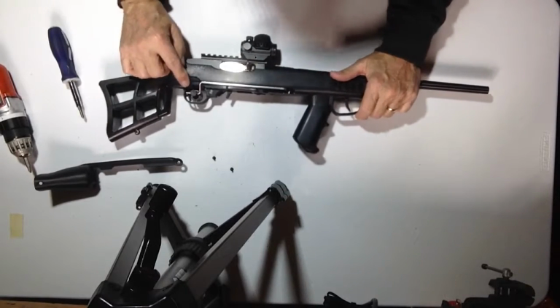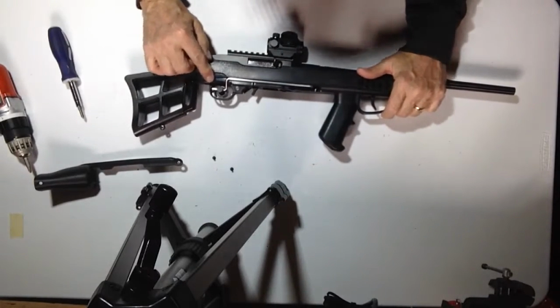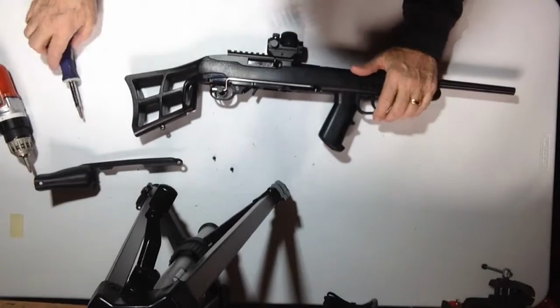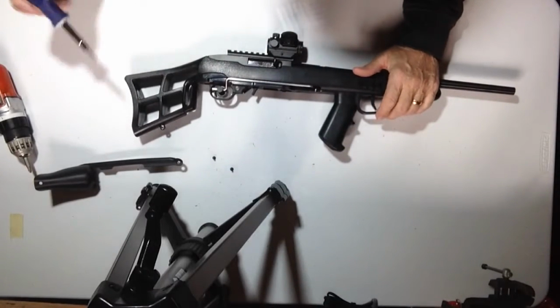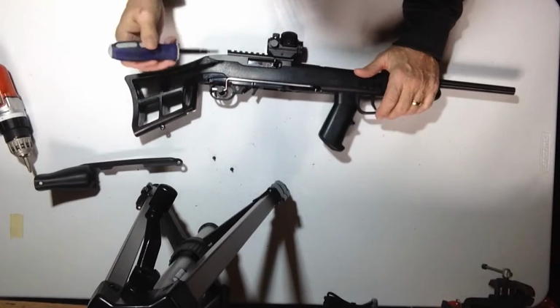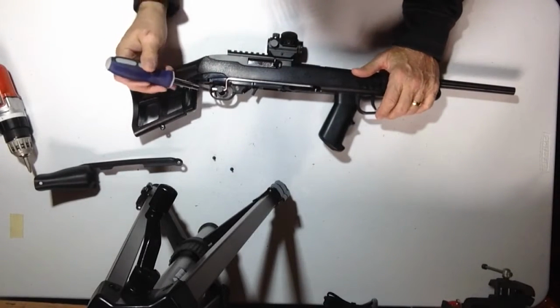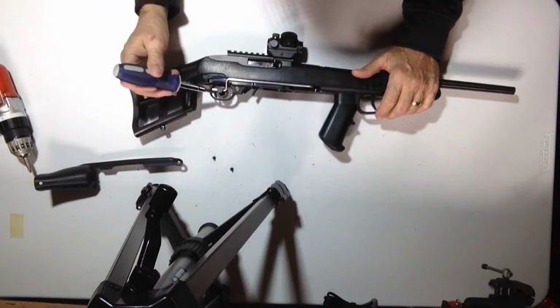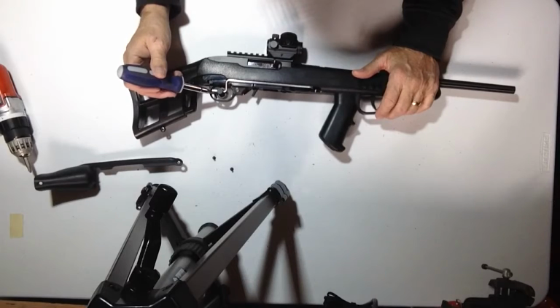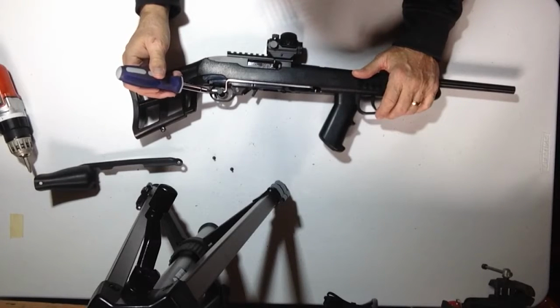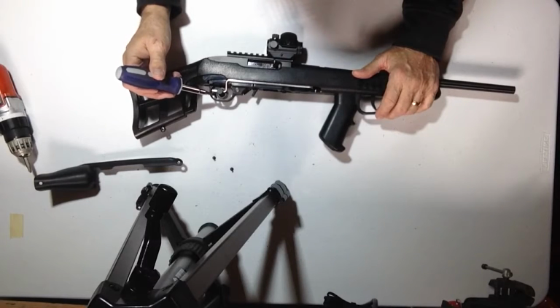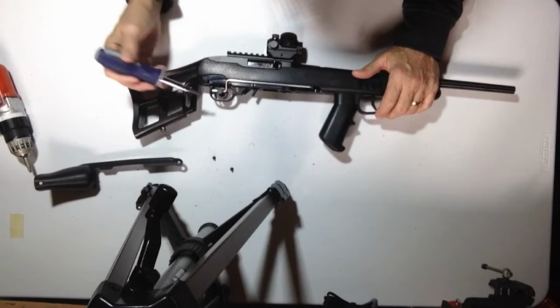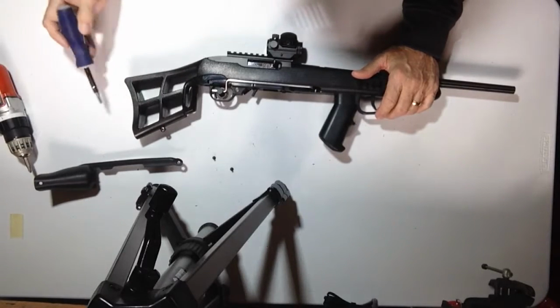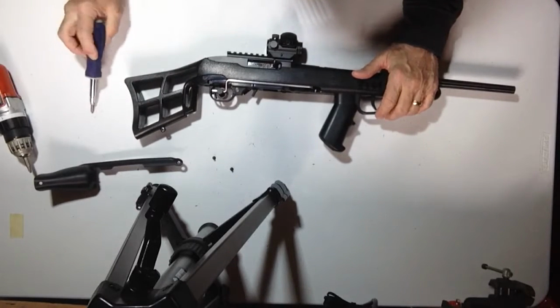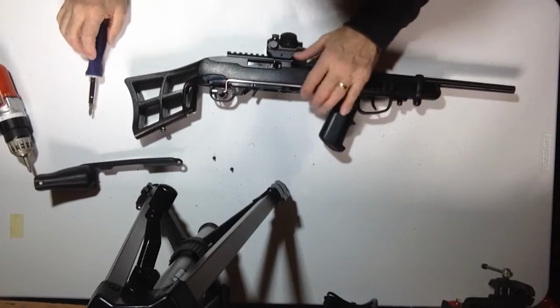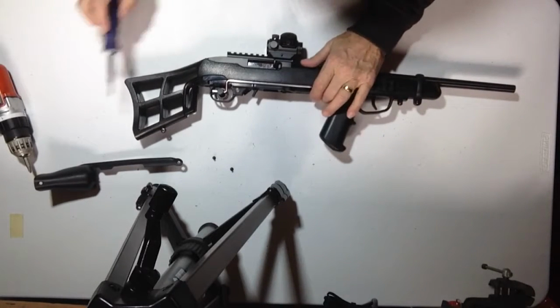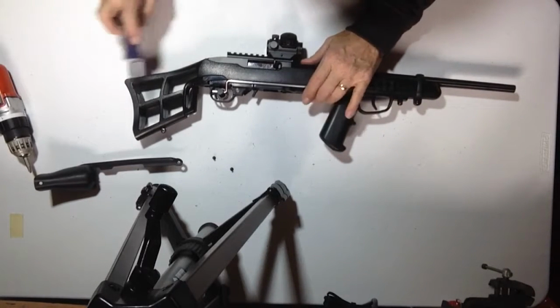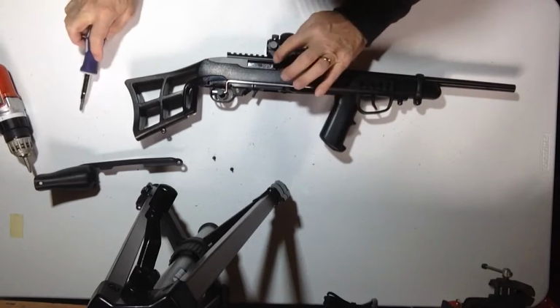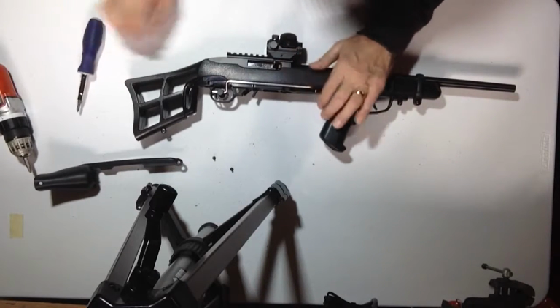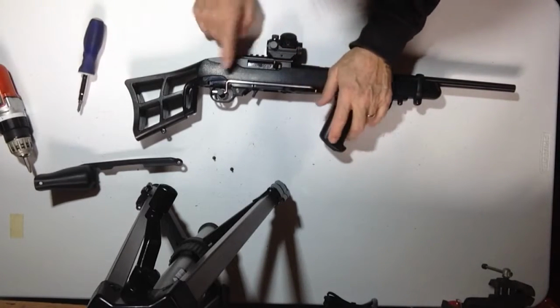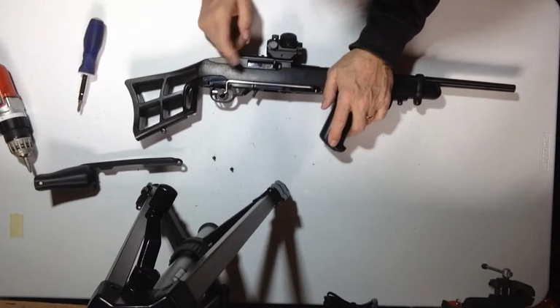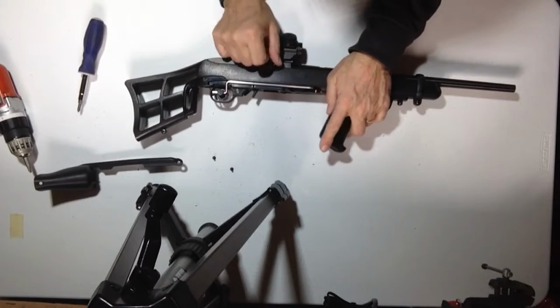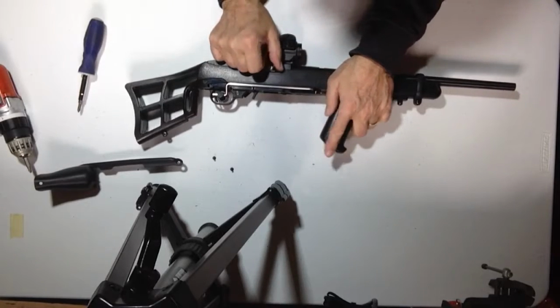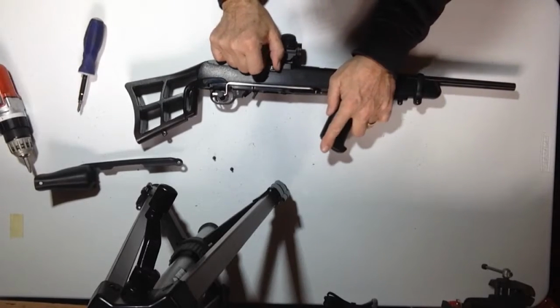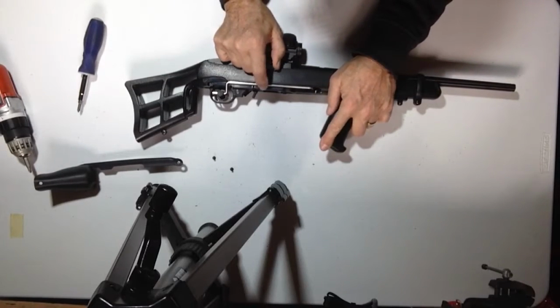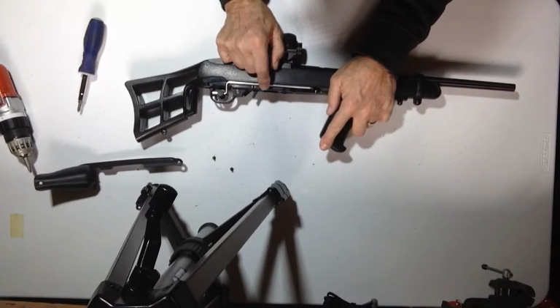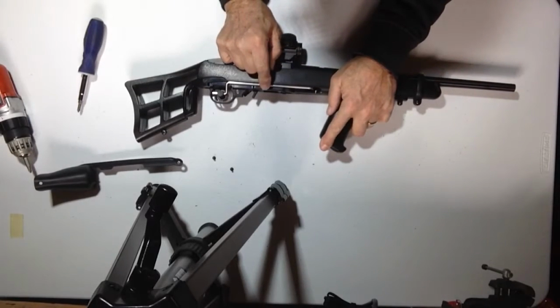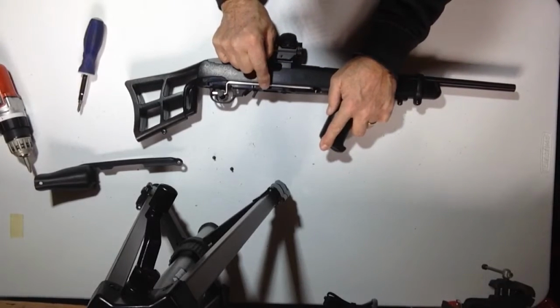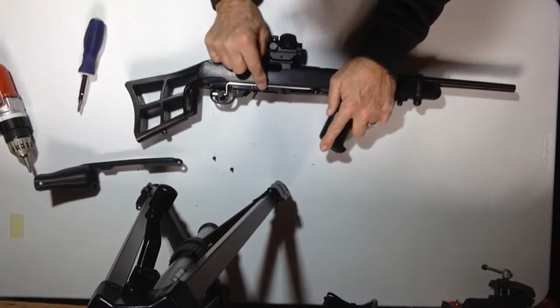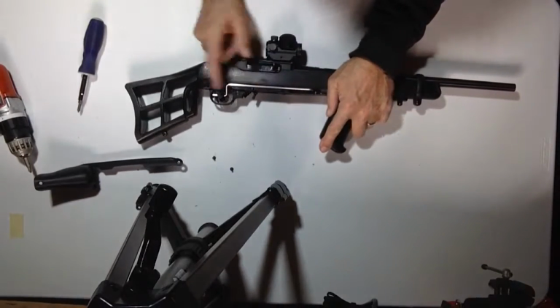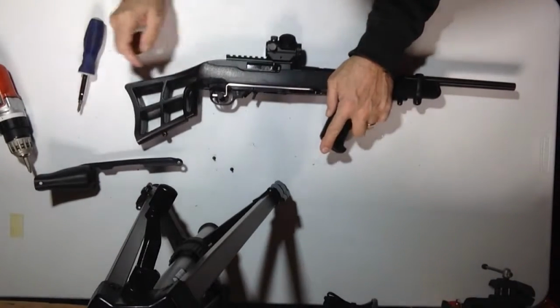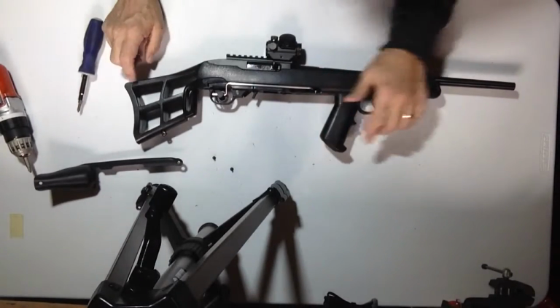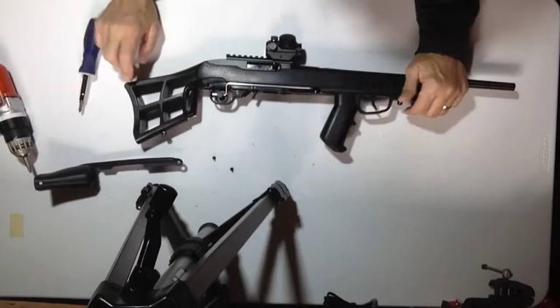As you can see now, we fired the gun and there's a gap between the cam and the trigger. If you watch that gap, when I reset this, you'll see the trigger reset and go back up against the cam.